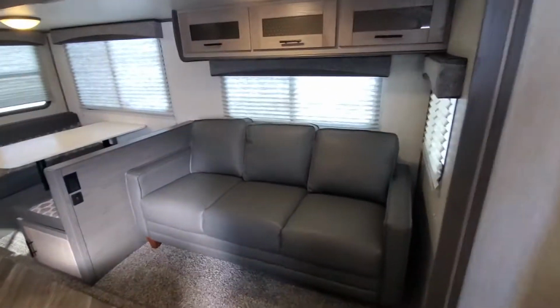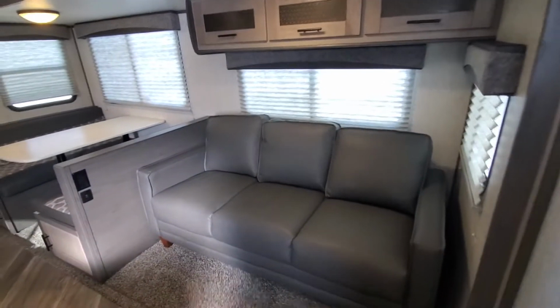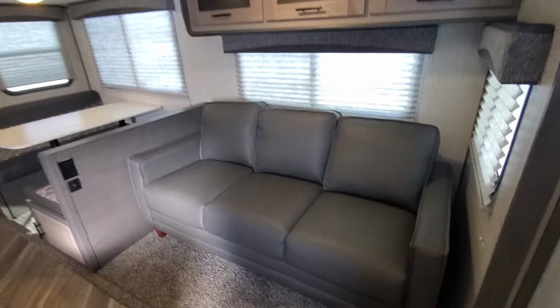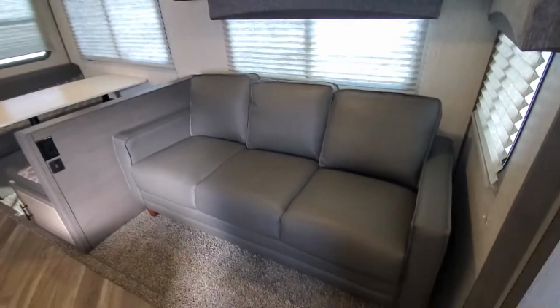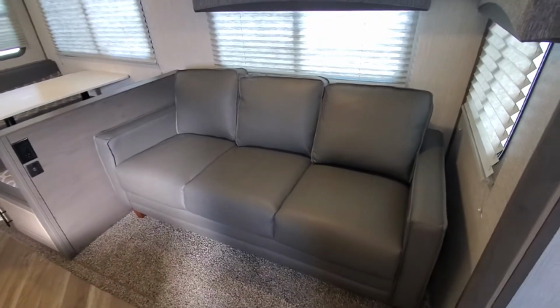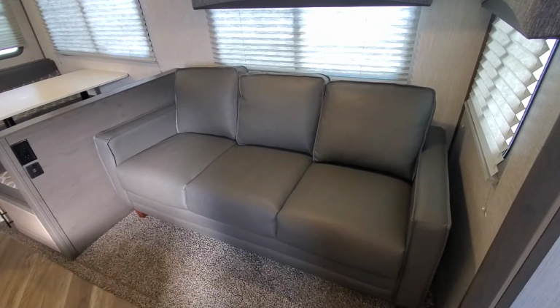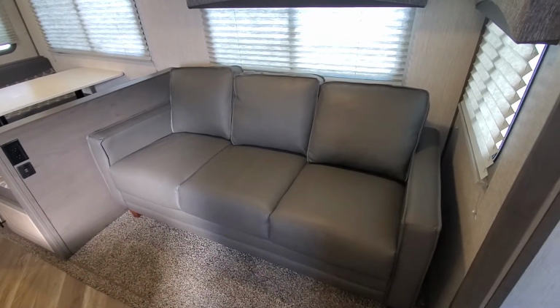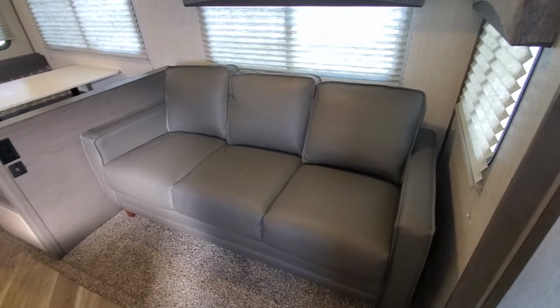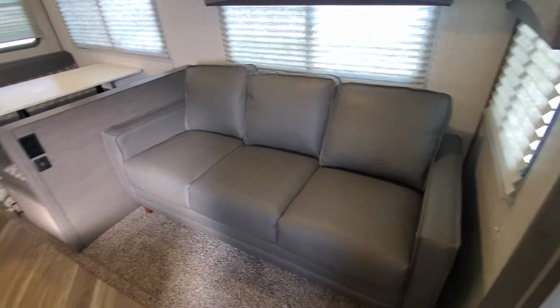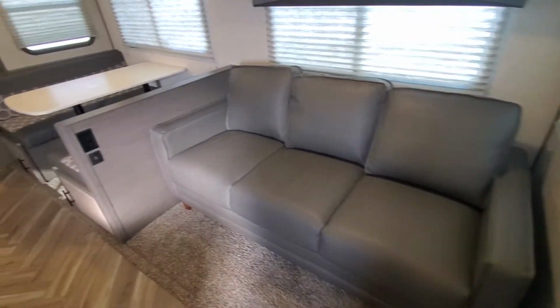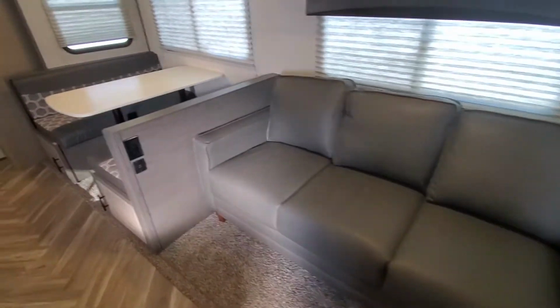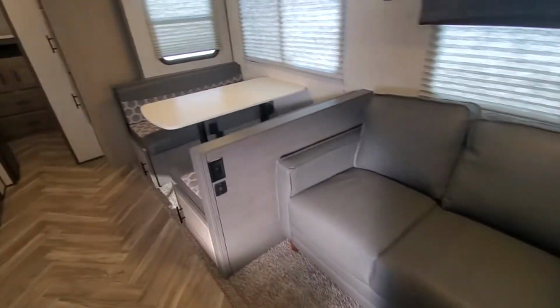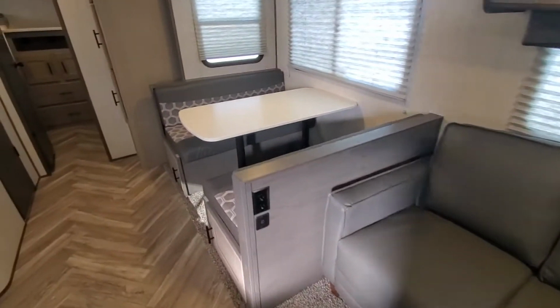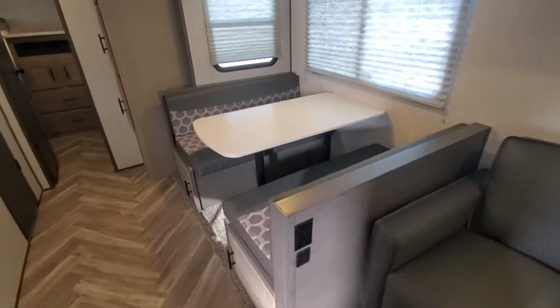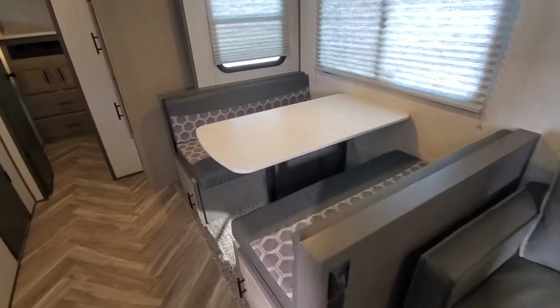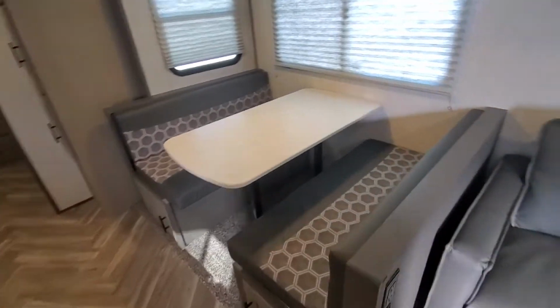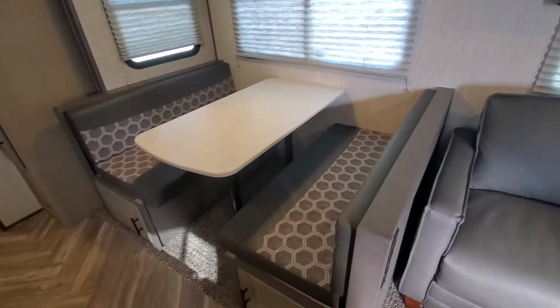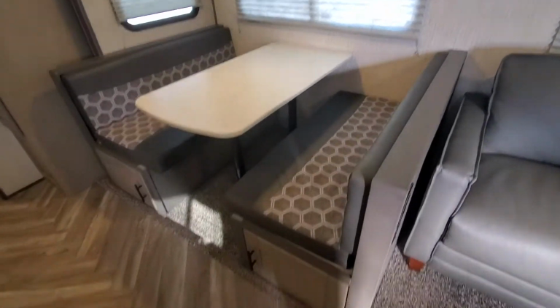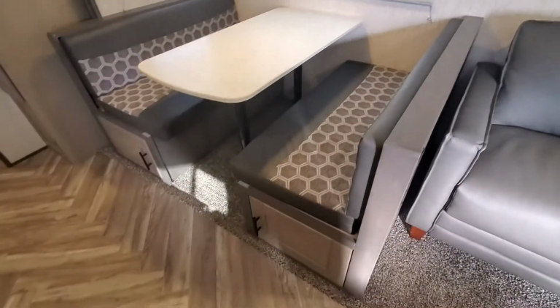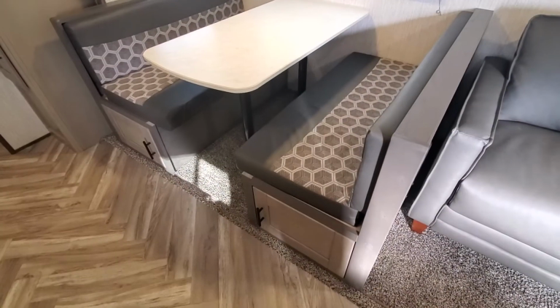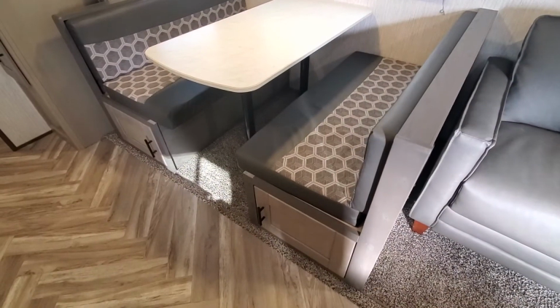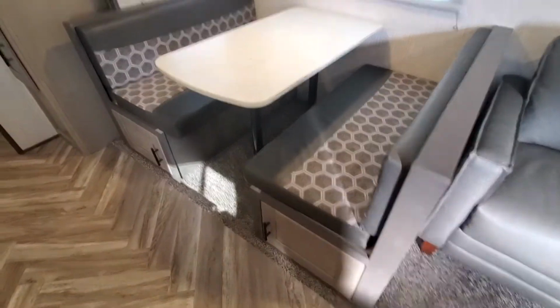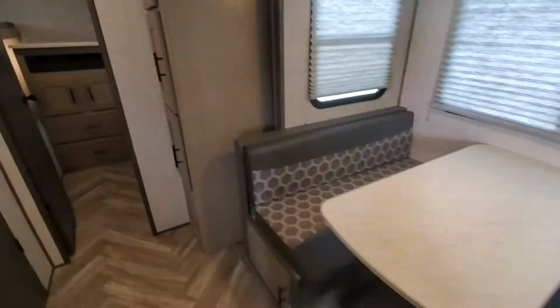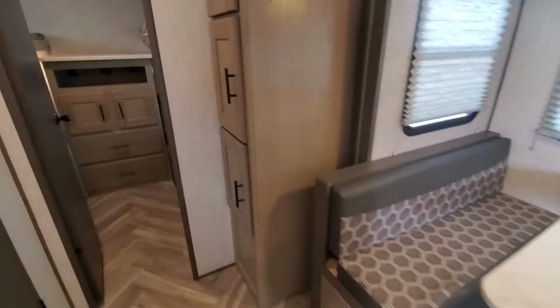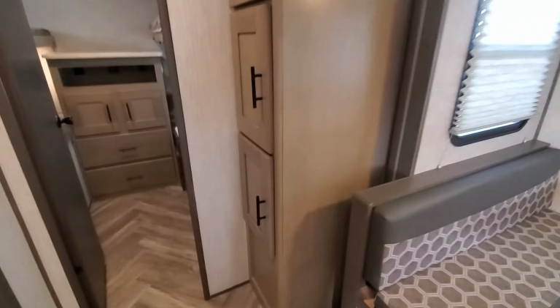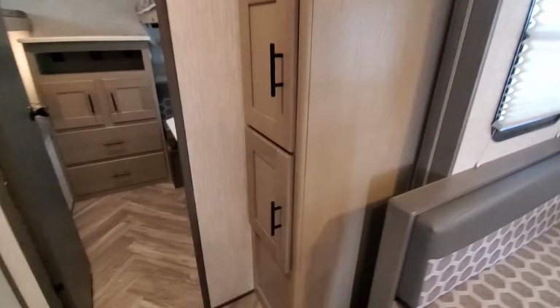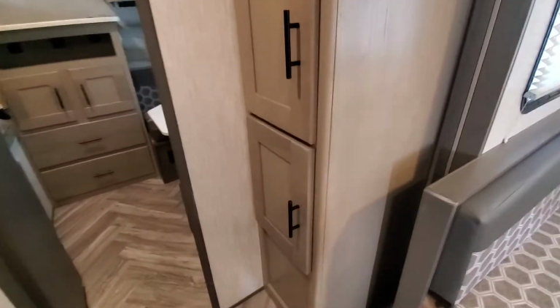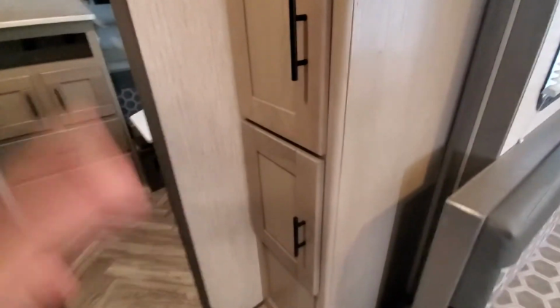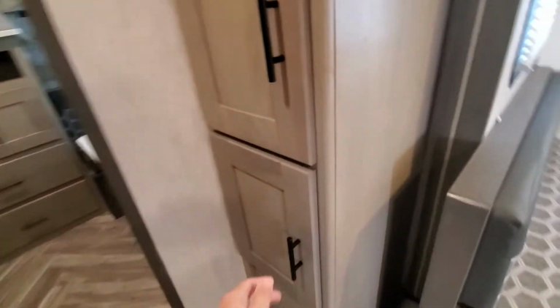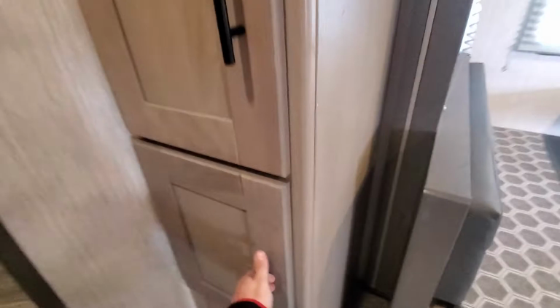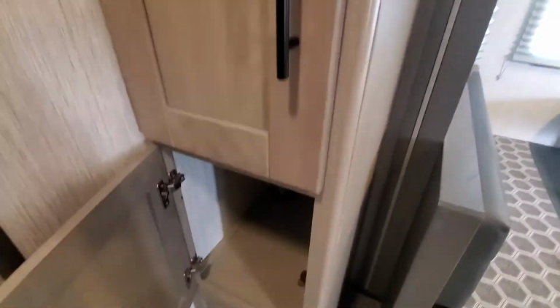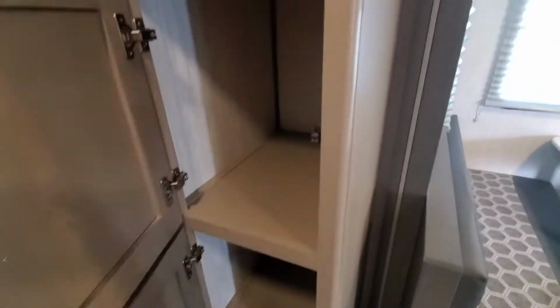And then in your living area, you've got your couch, which is a tri-fold hide-a-bed. You've got your dinette table with storage below. Right next to that, you have some more storage compartments.